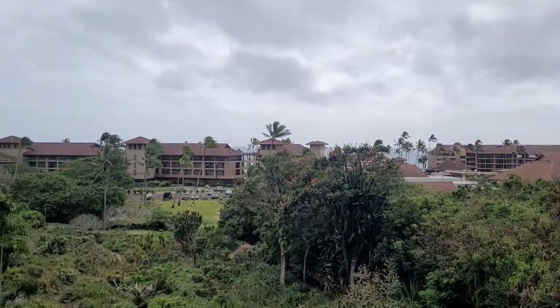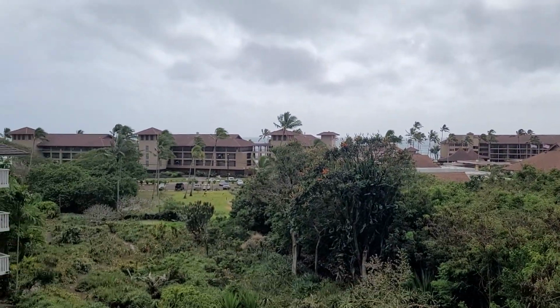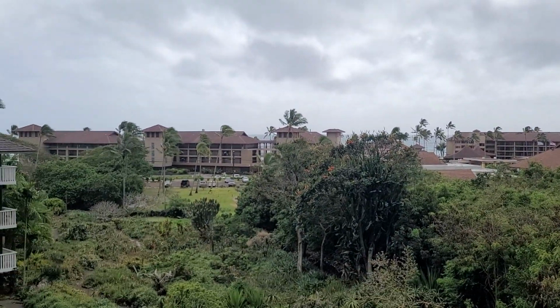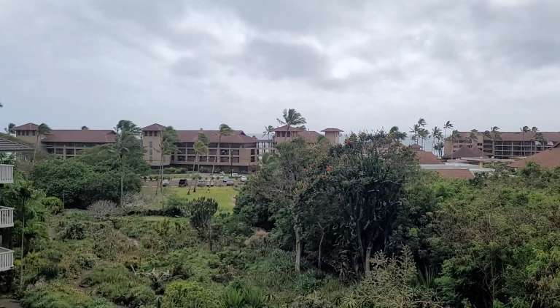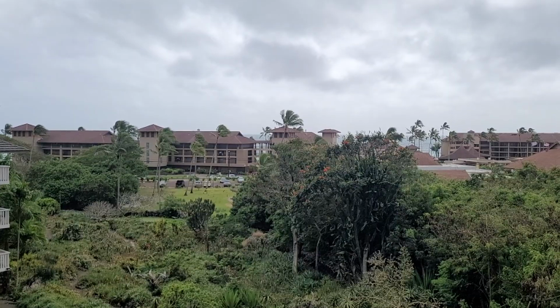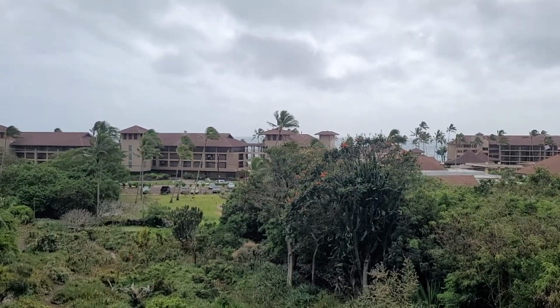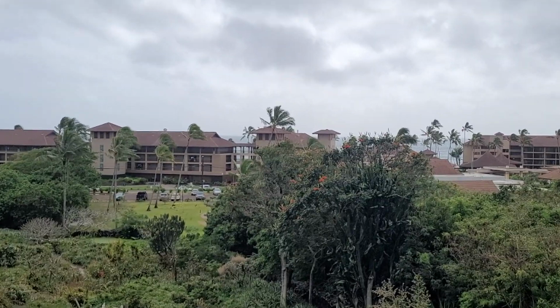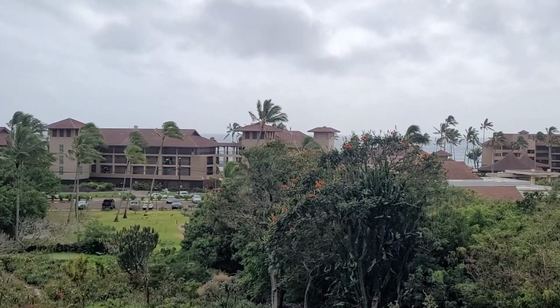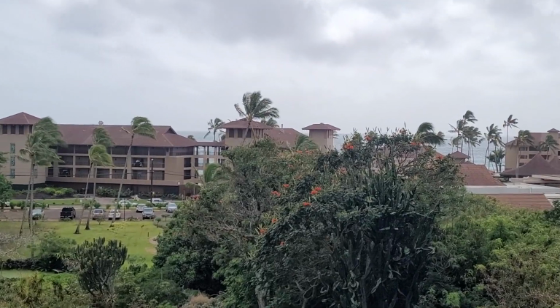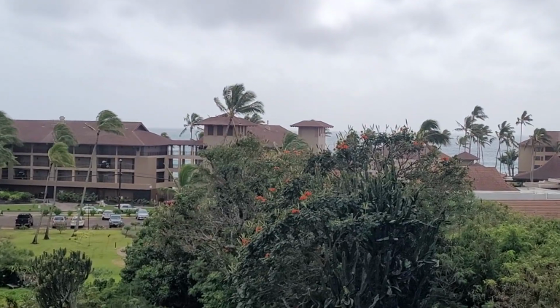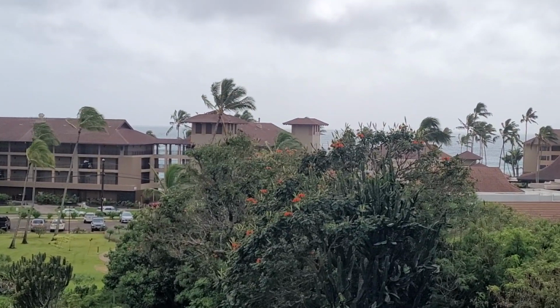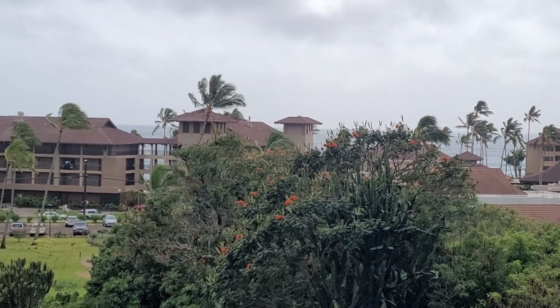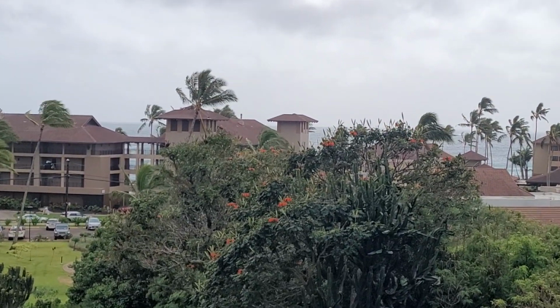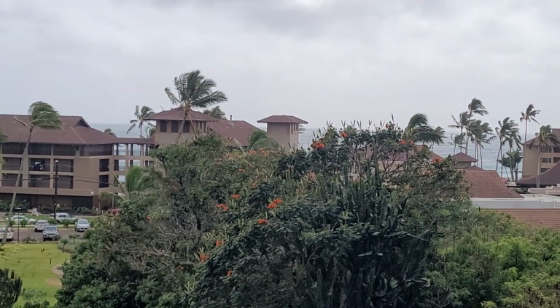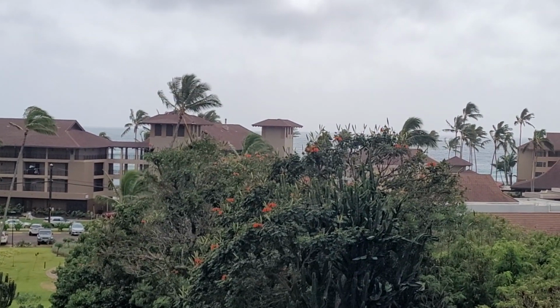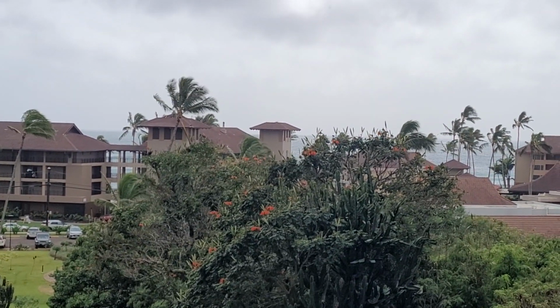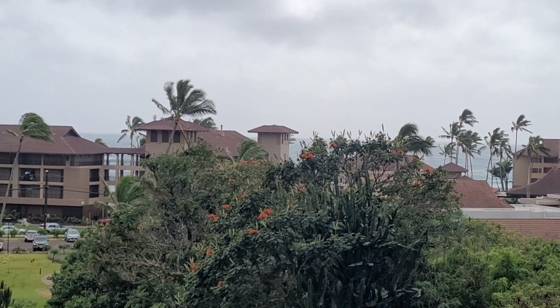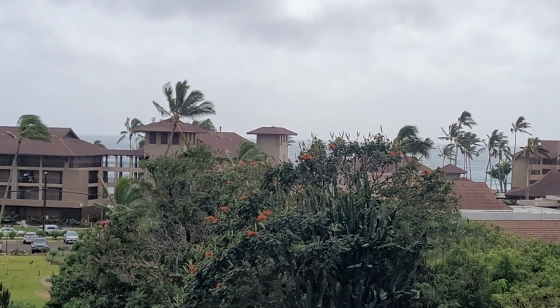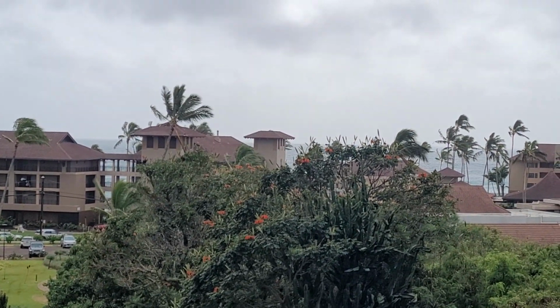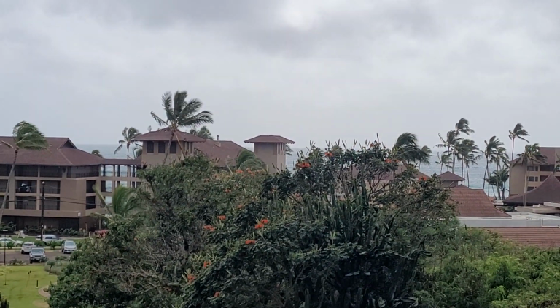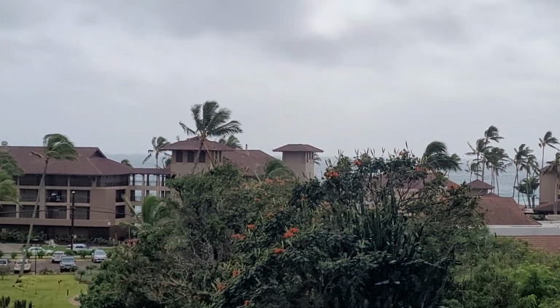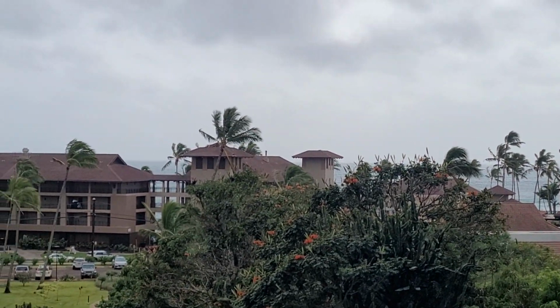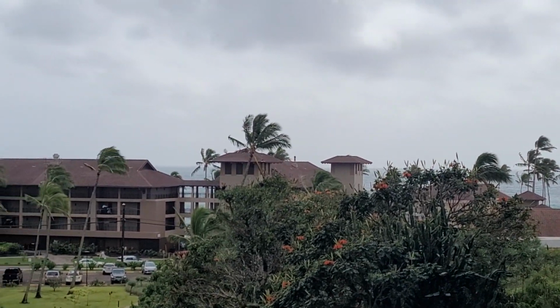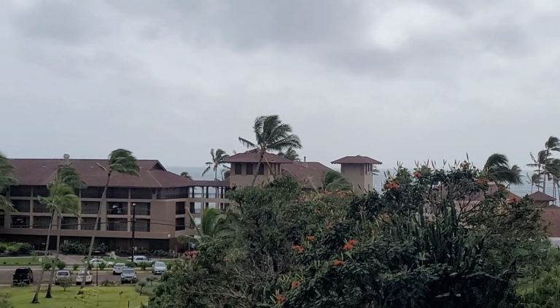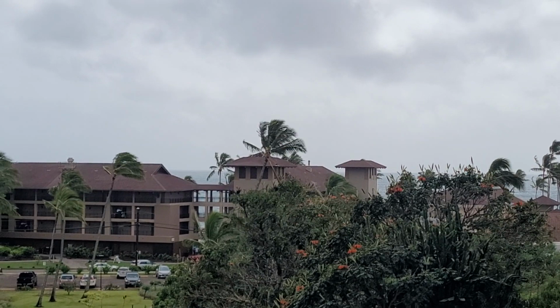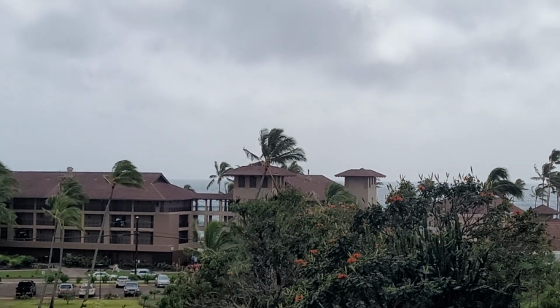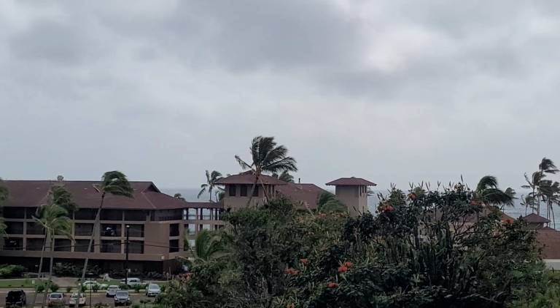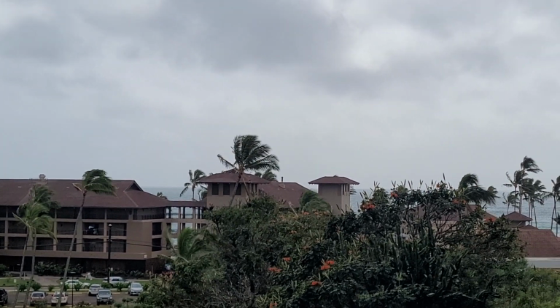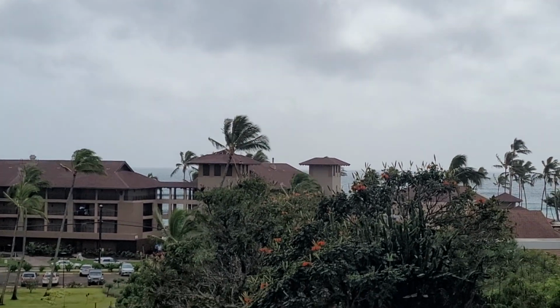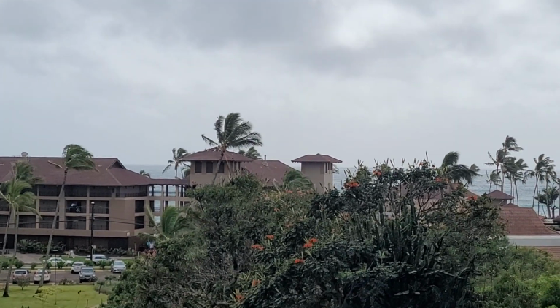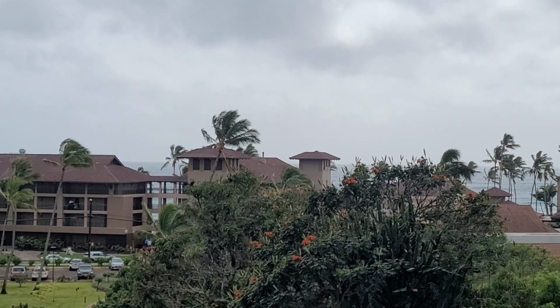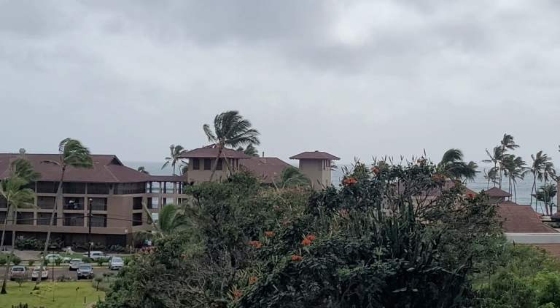And finally, here's your view — we have an ocean view as well. Super cute unit. We hope you guys like it!